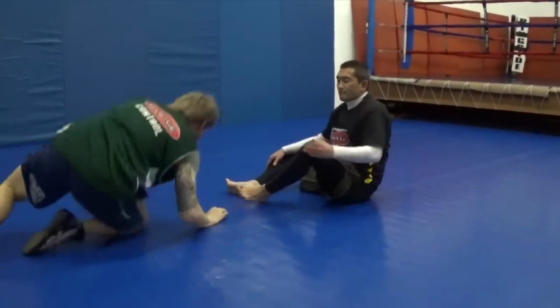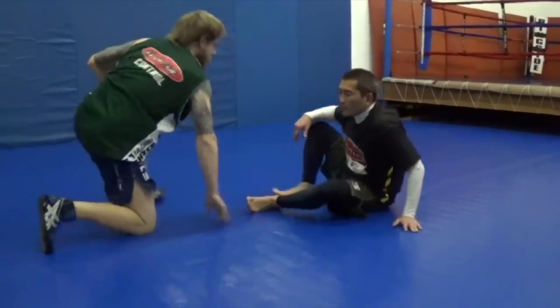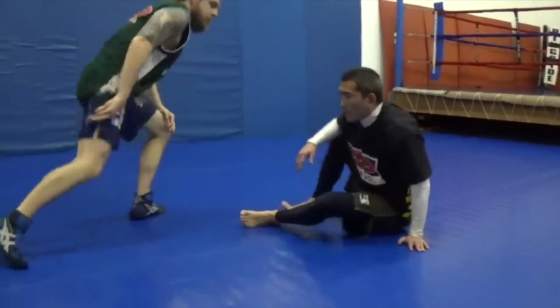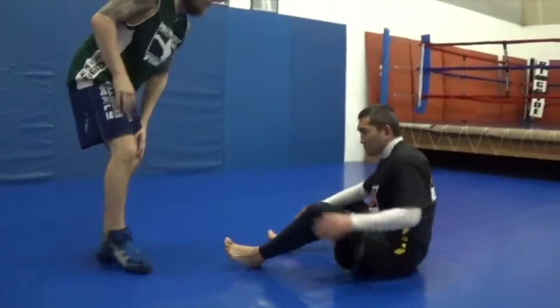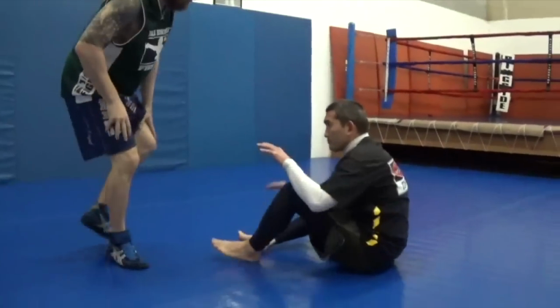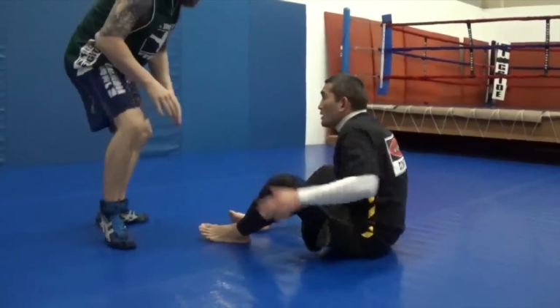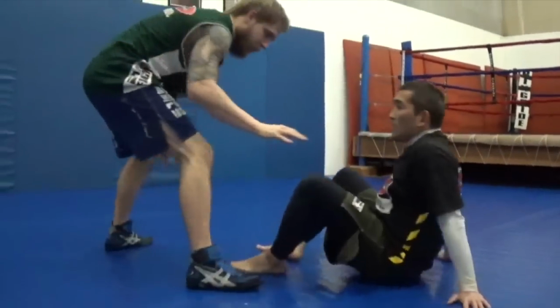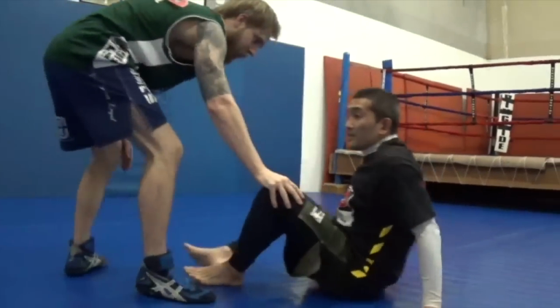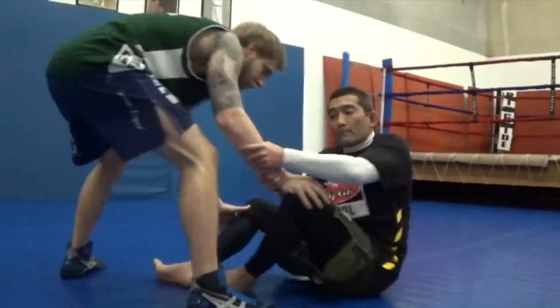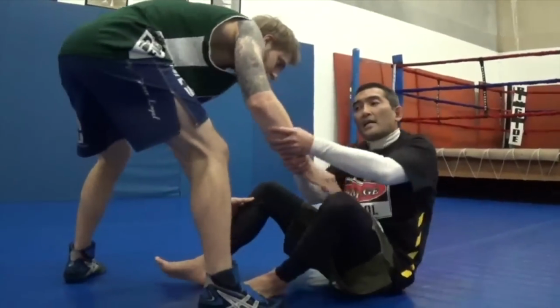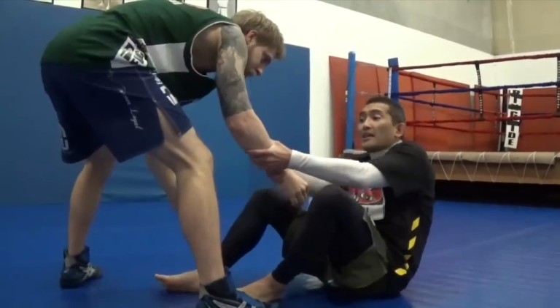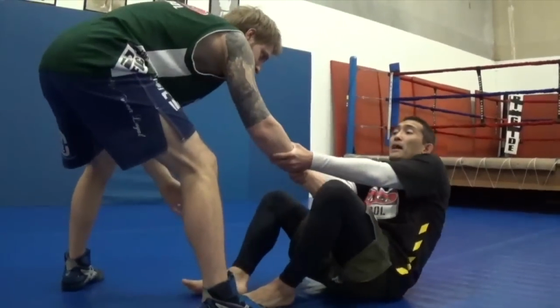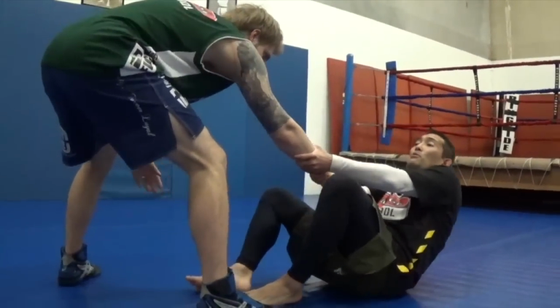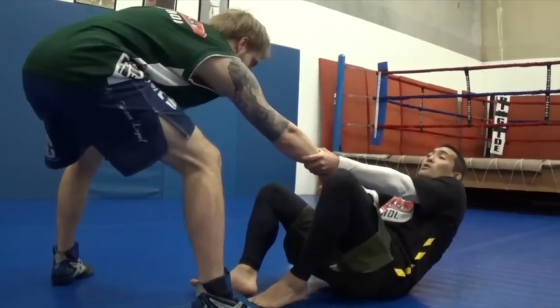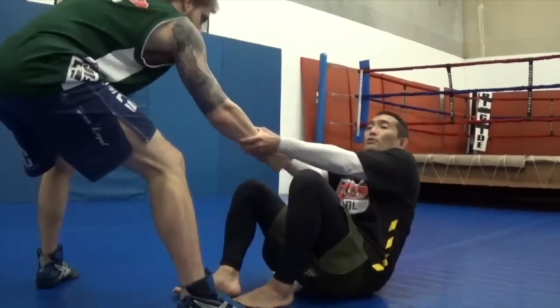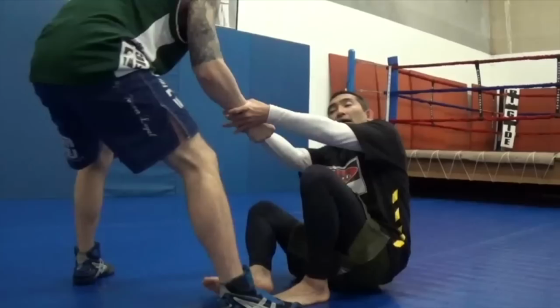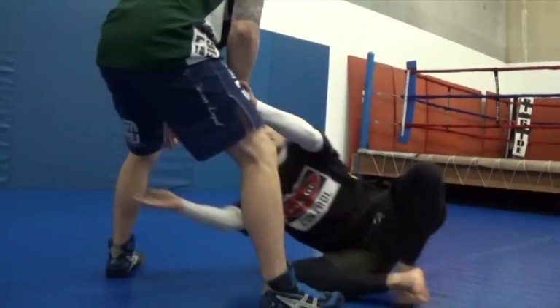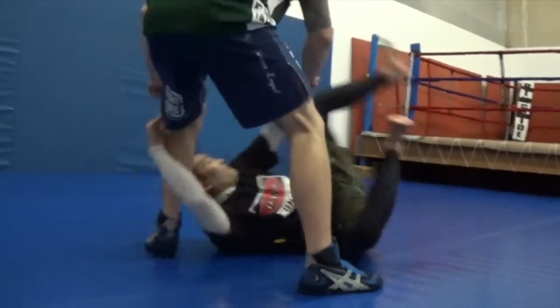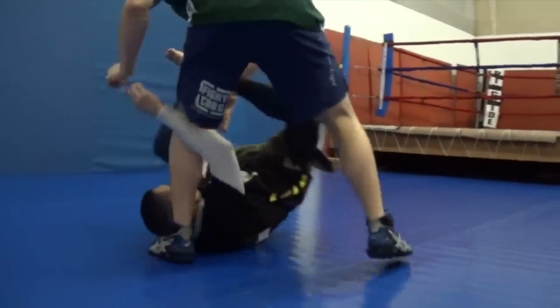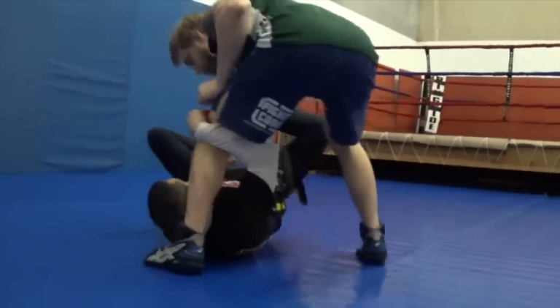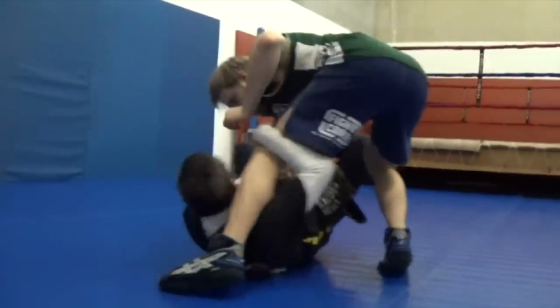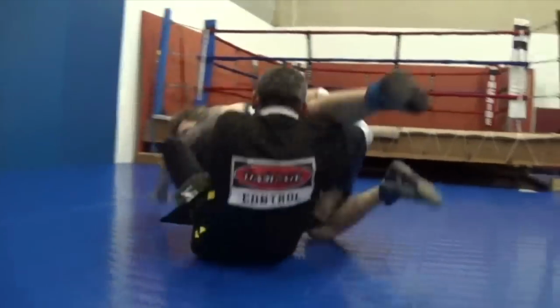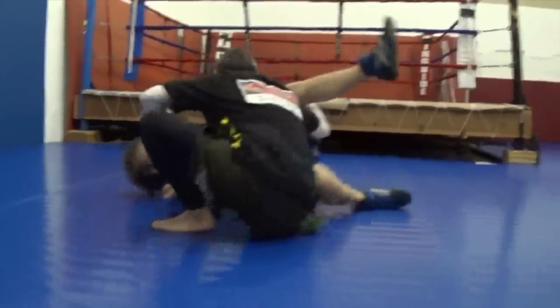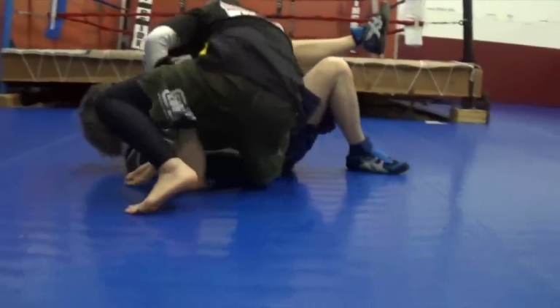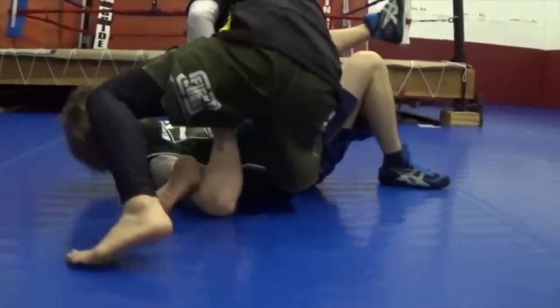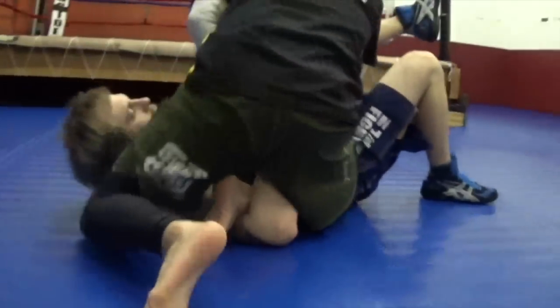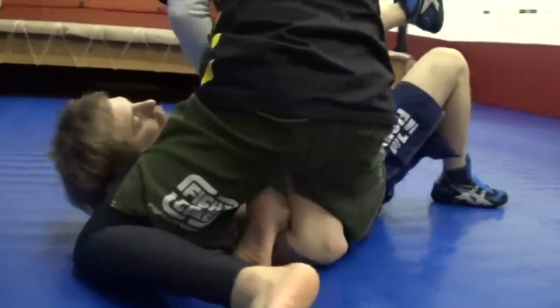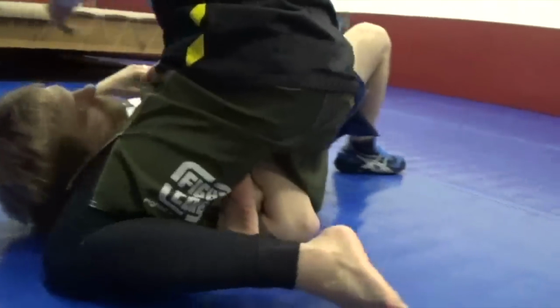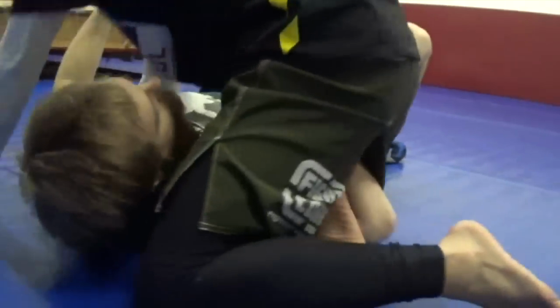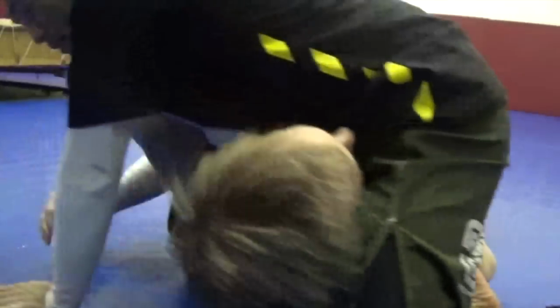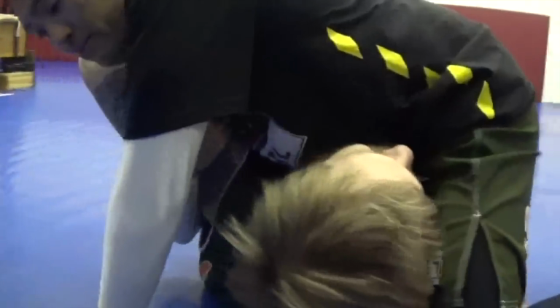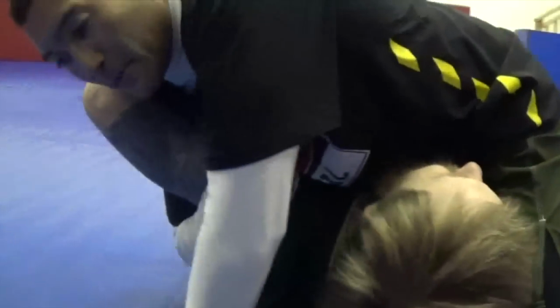Here it goes one more time. I'm like this, I get my attachment, I keep him back and pull. When he pulls back, I dive — shoot — and right here is my quick finish on the bicep cutter.